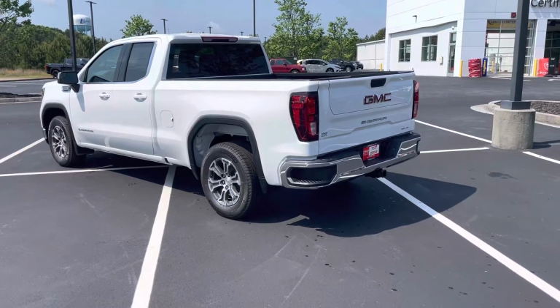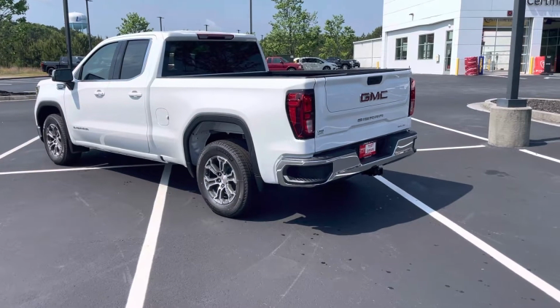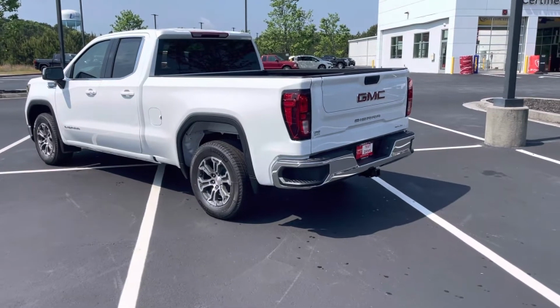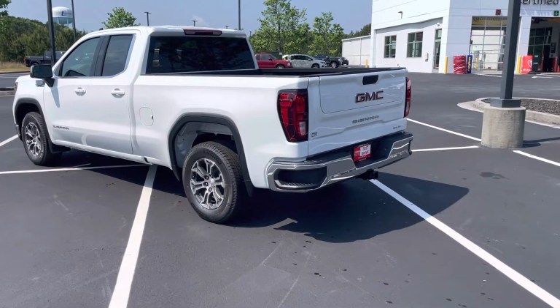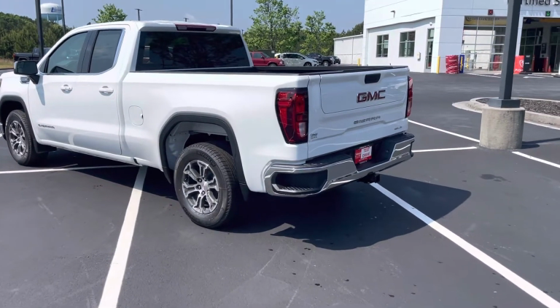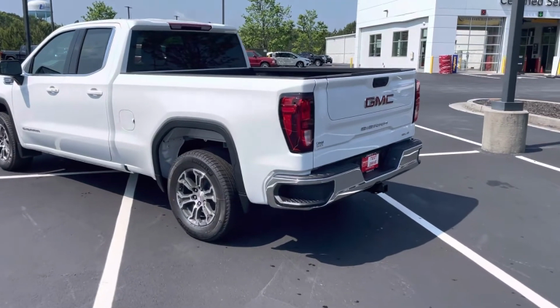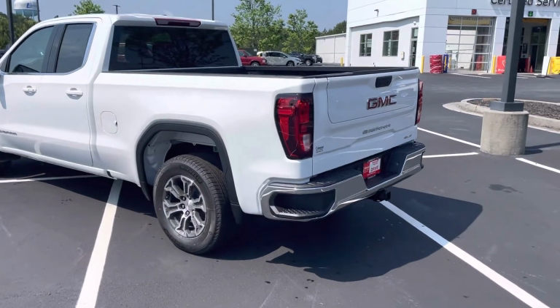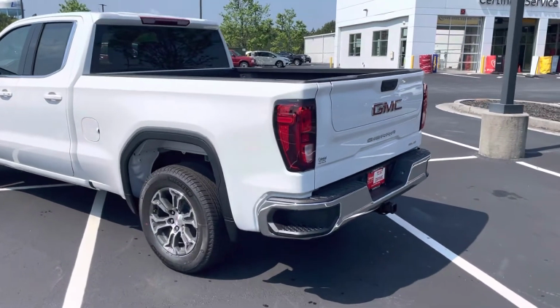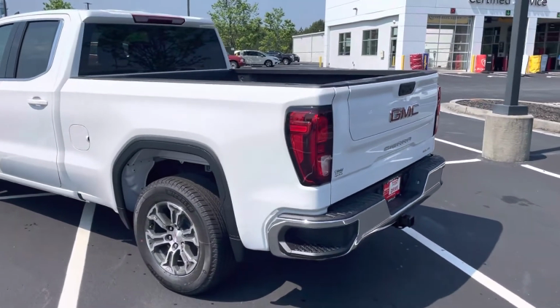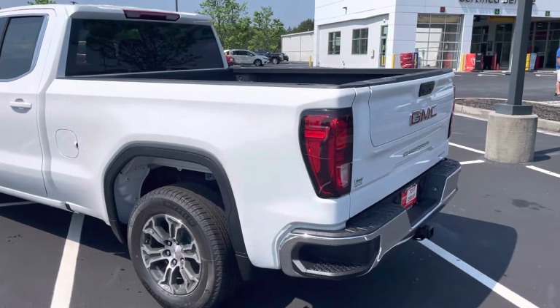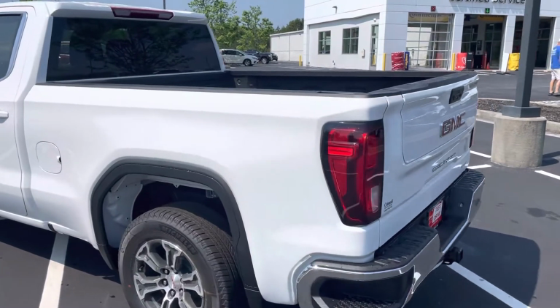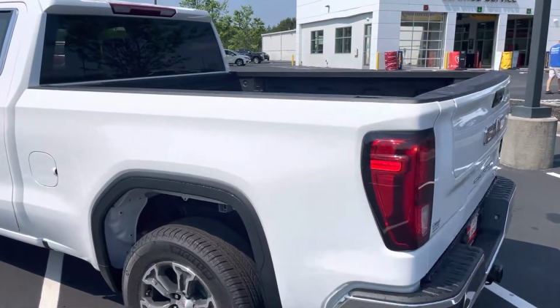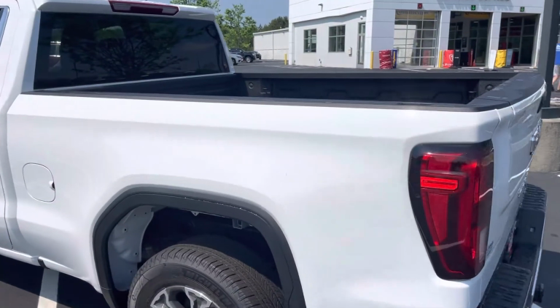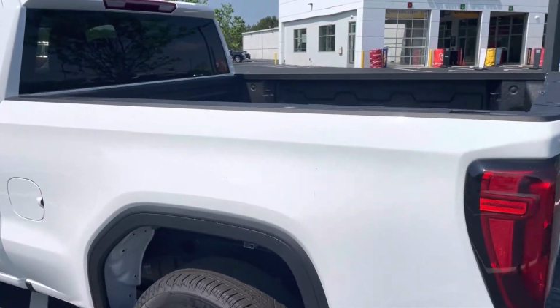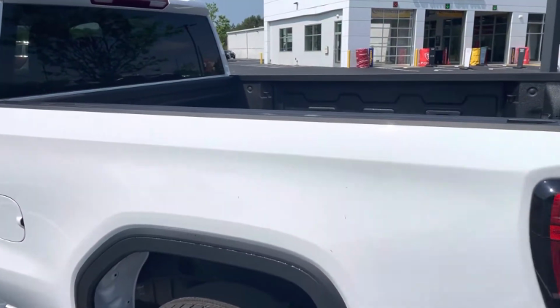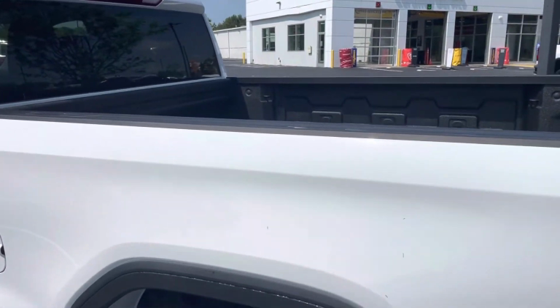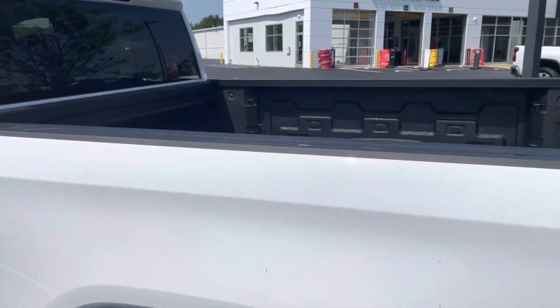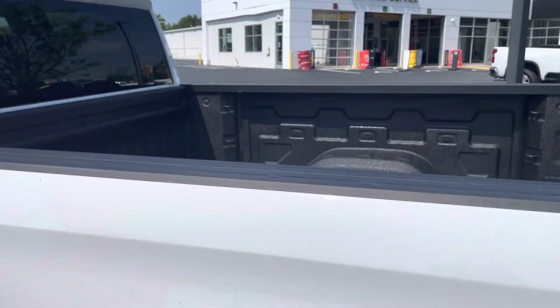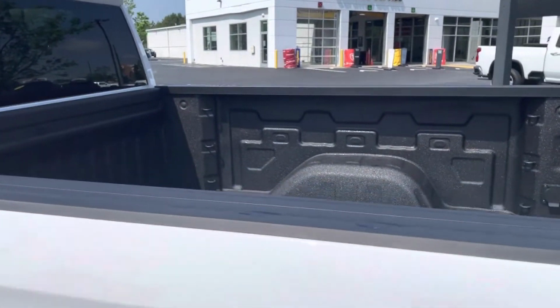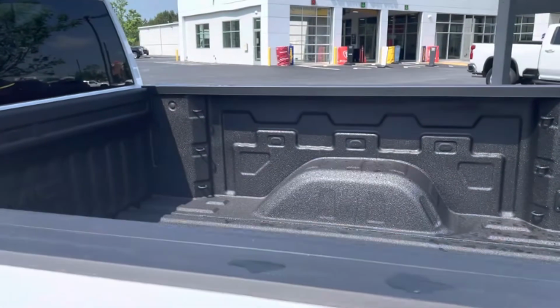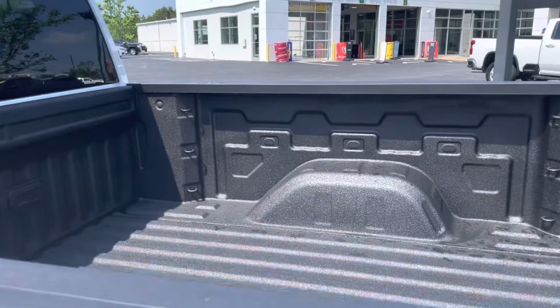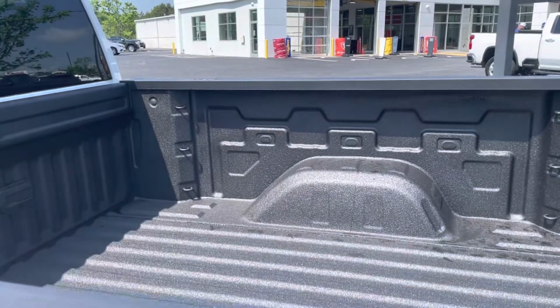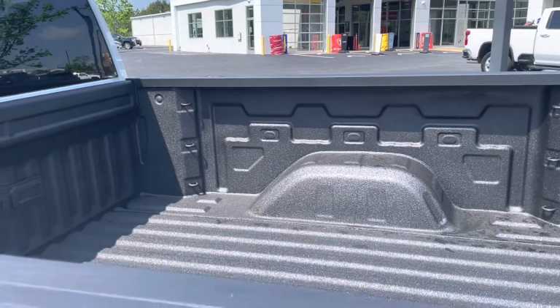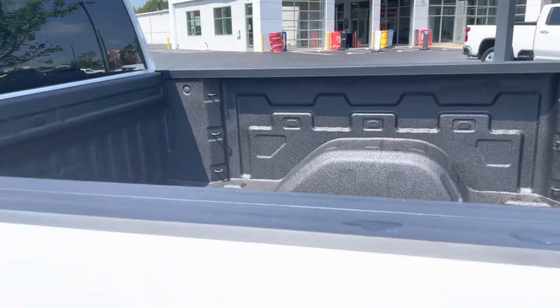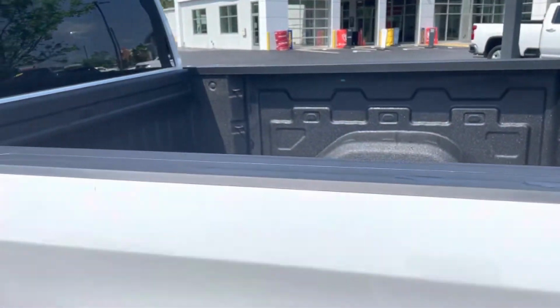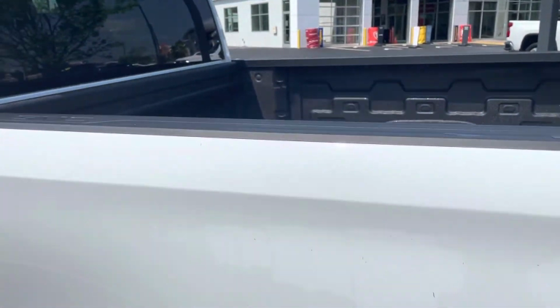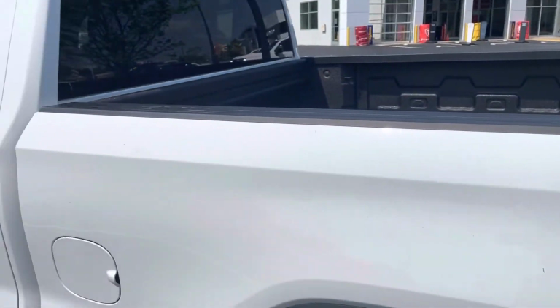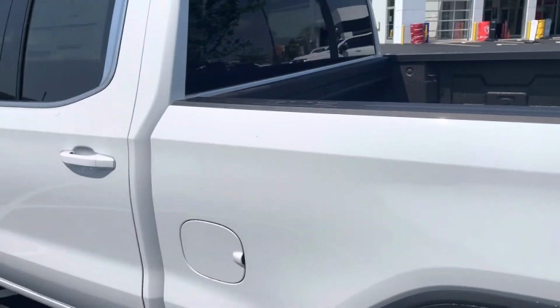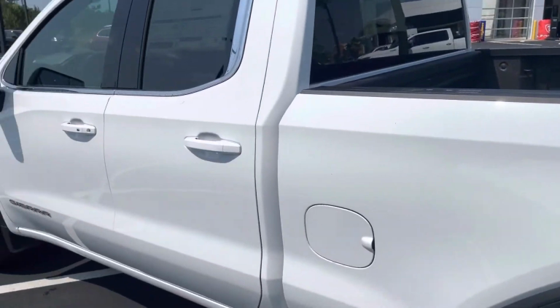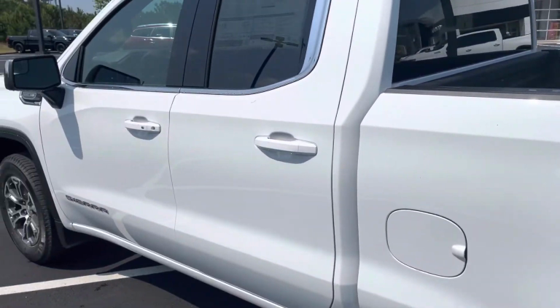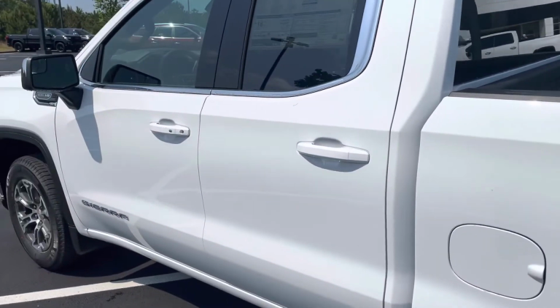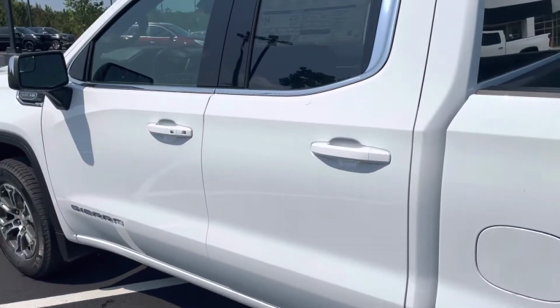Good morning, Patricia with Colonial Buick GMC in Loganville, Georgia. I'm highlighting a brand new vehicle today. This is a GMC Sierra 1500 2022 SLE double cab with the 5.3 V8.